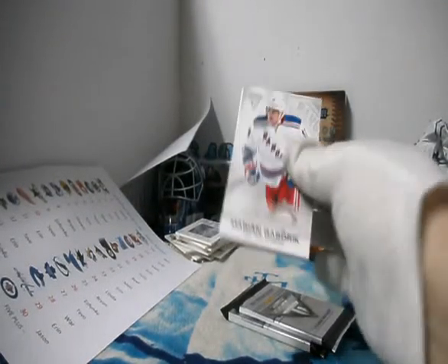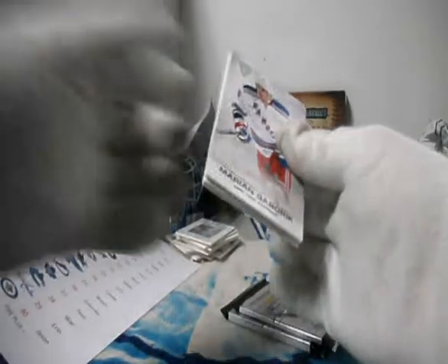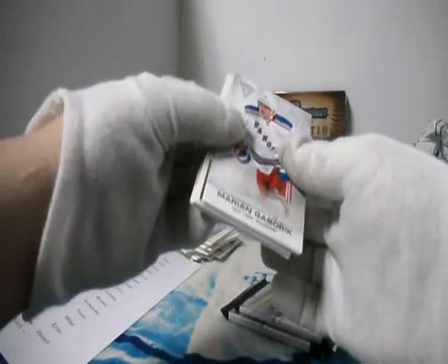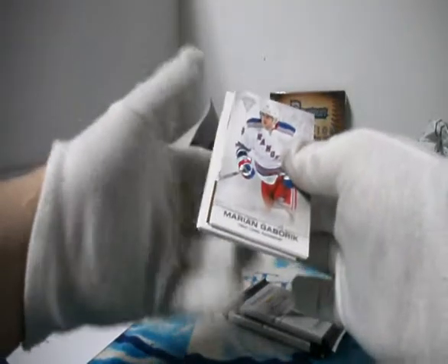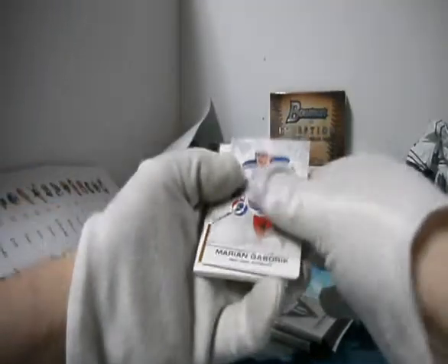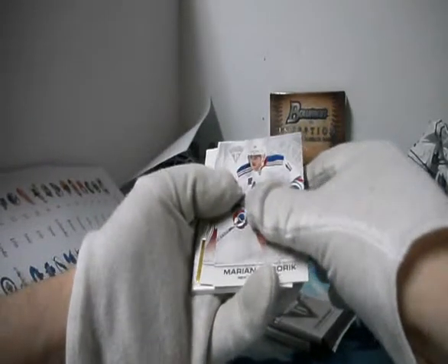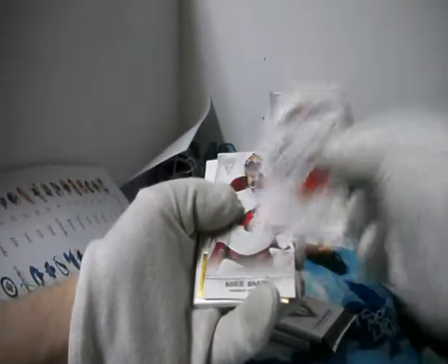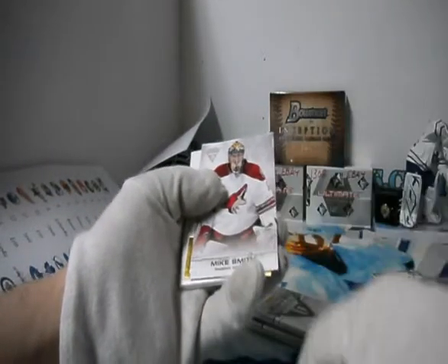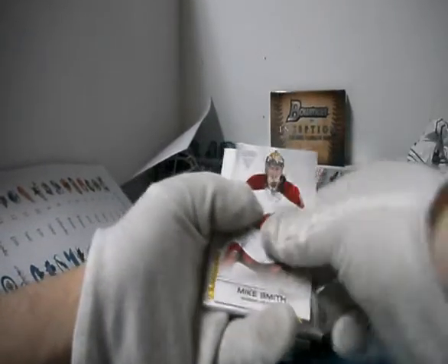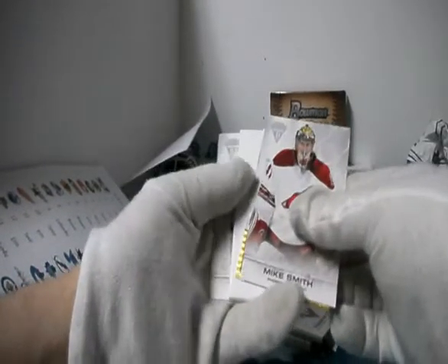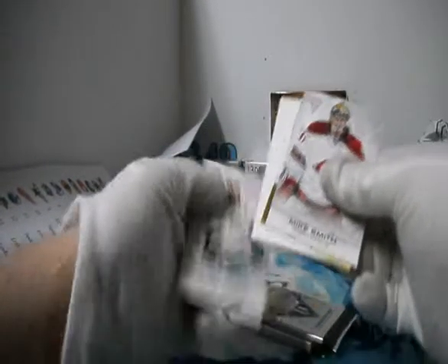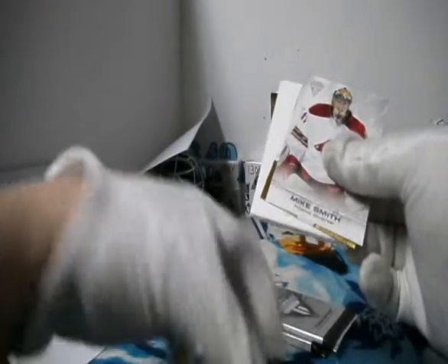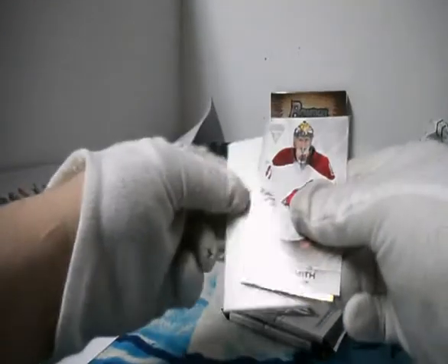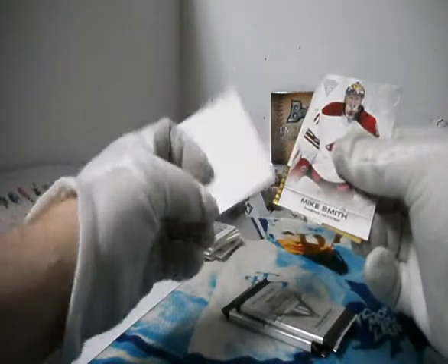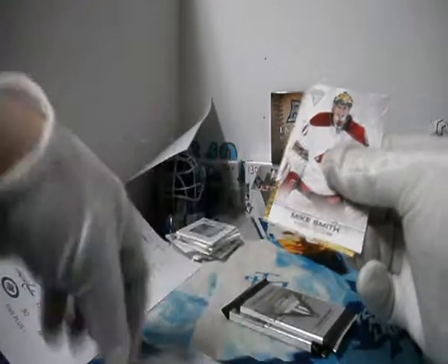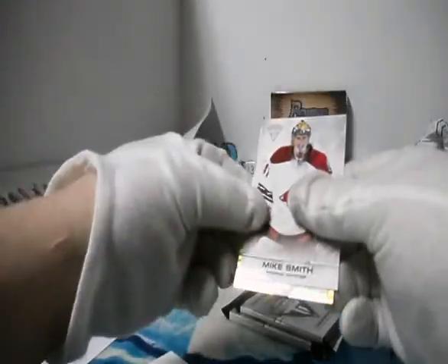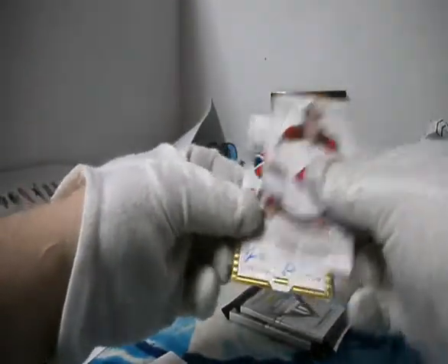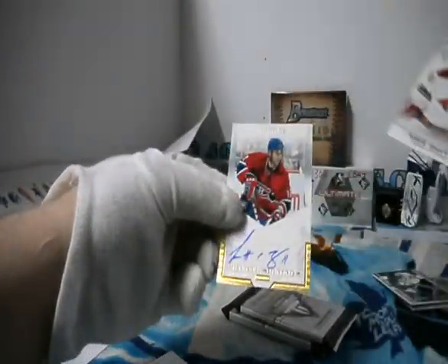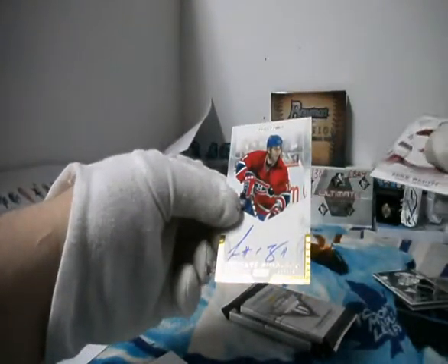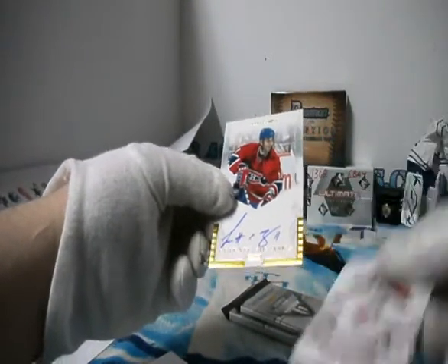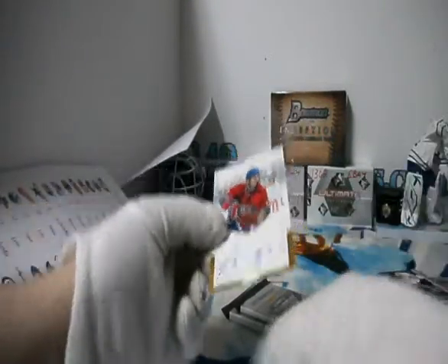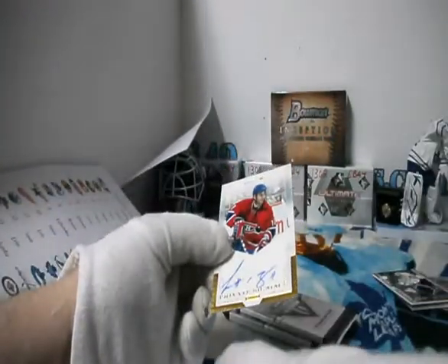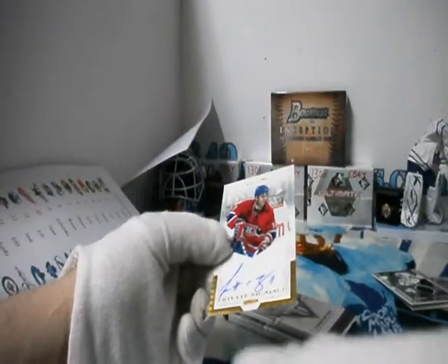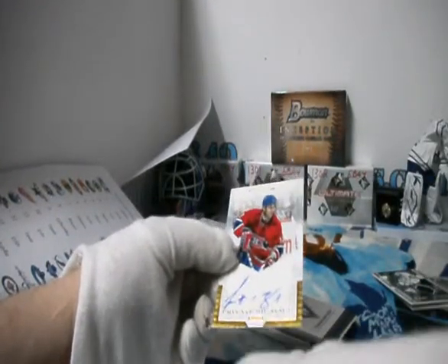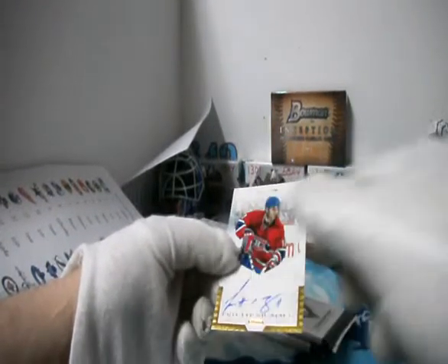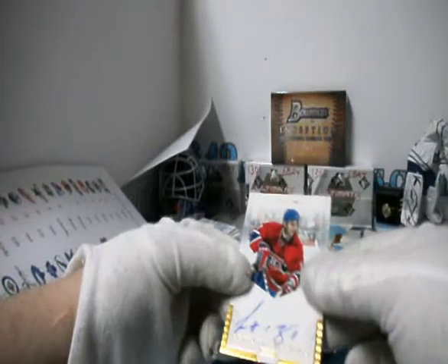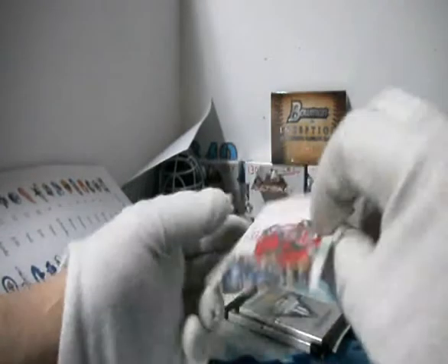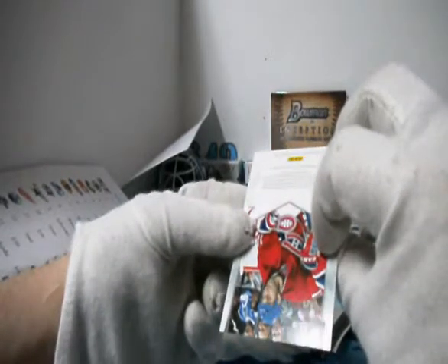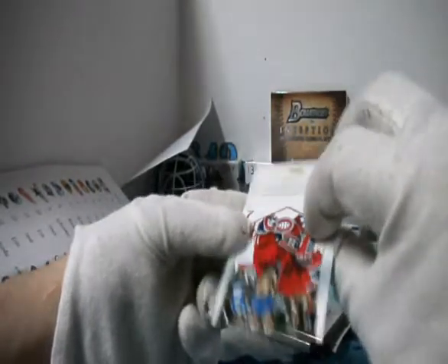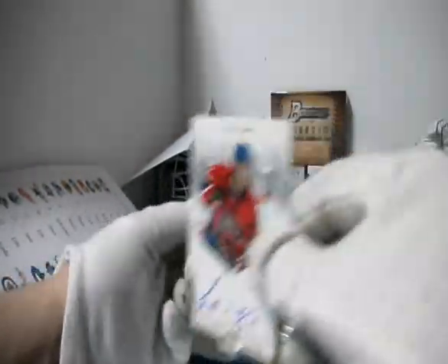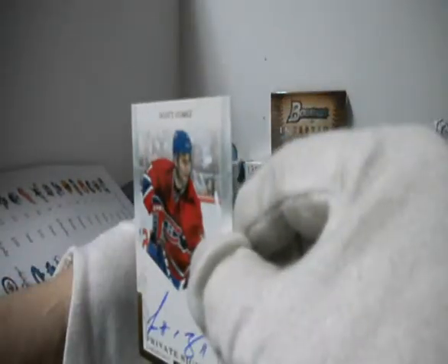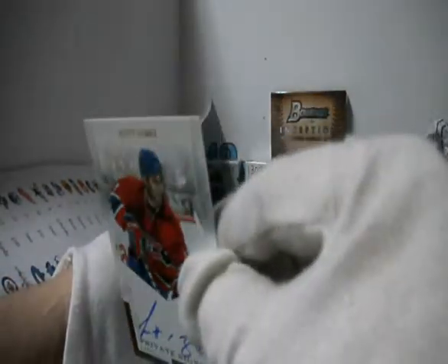Another thick one here — it's a spacer, though. Private signings. Nice. Spacer for the Montreal Canadiens and Aaron — Scott-Gomez private signings.